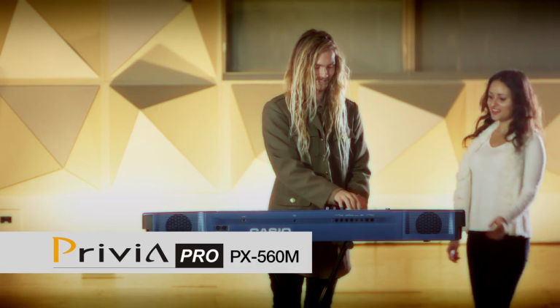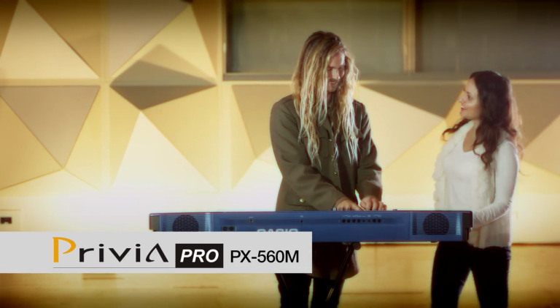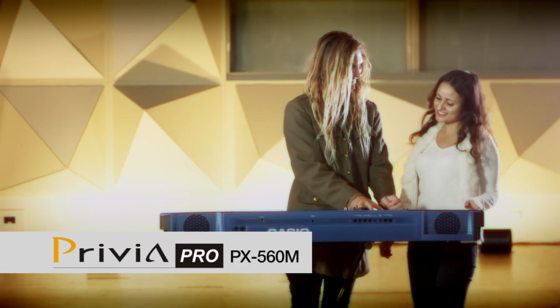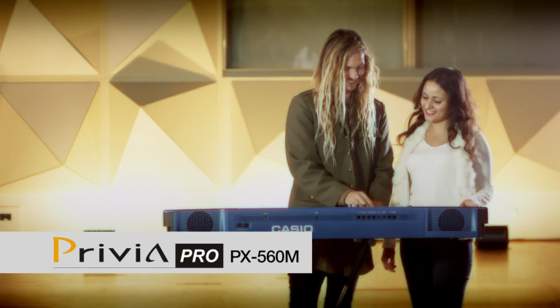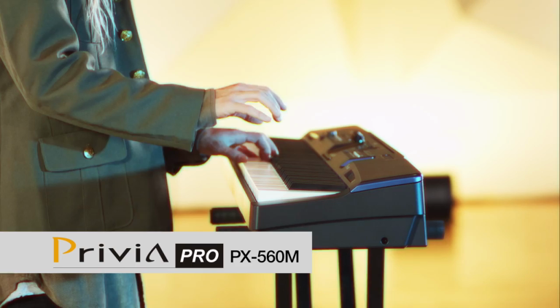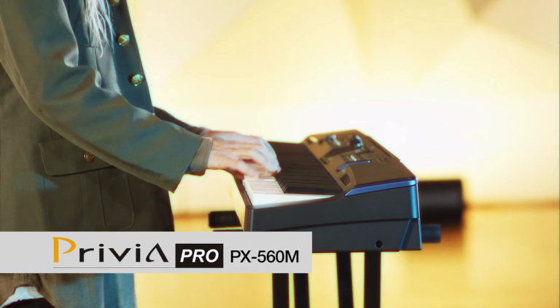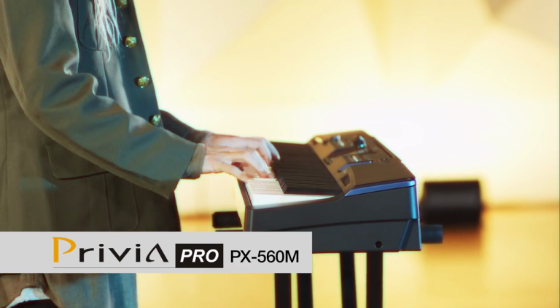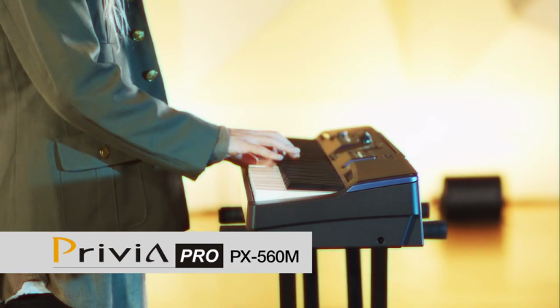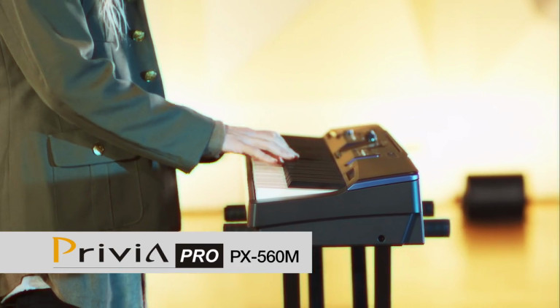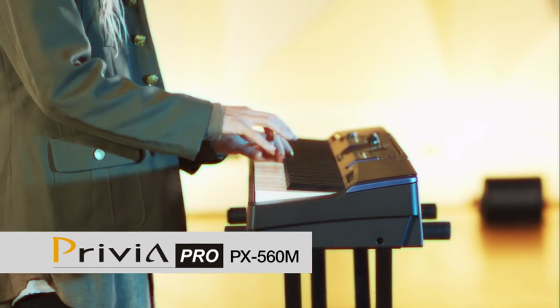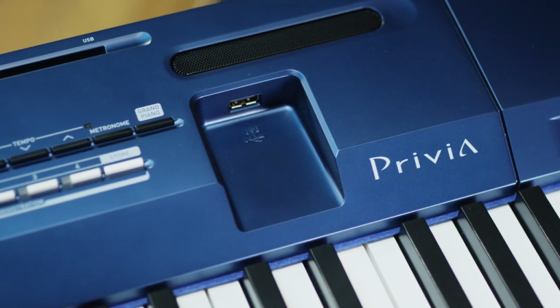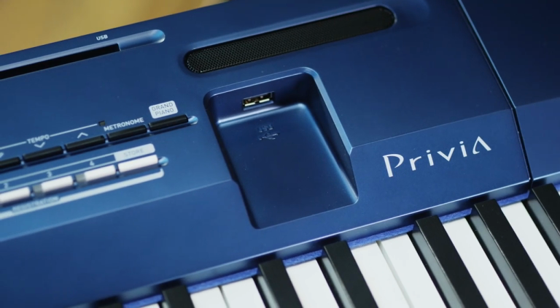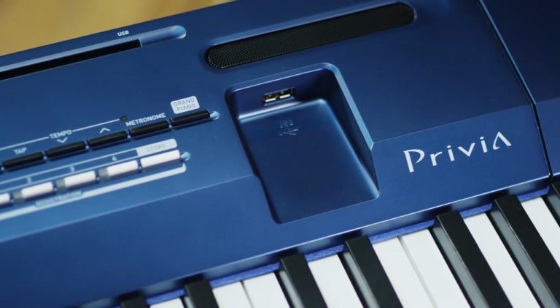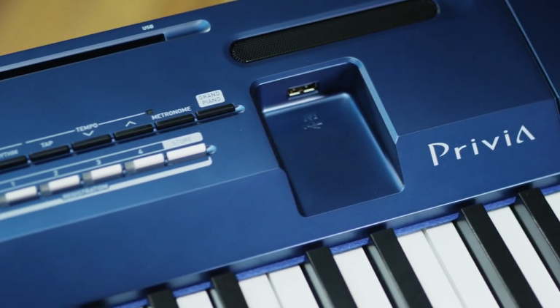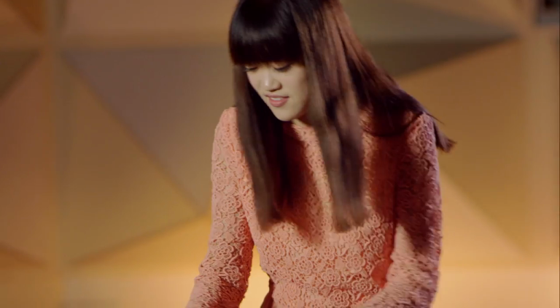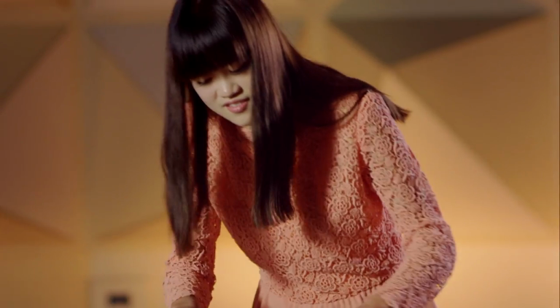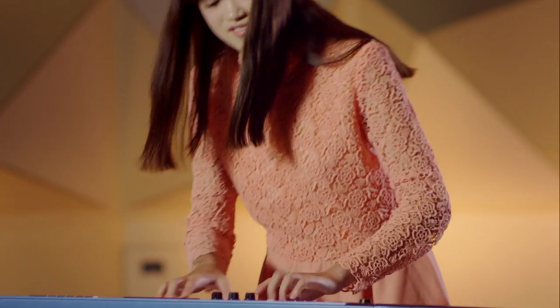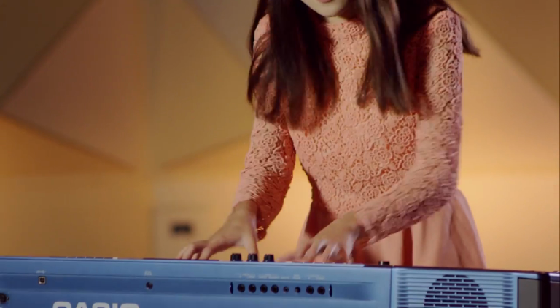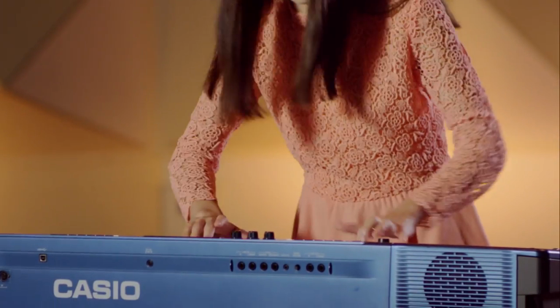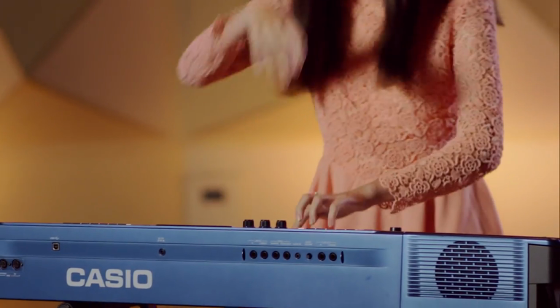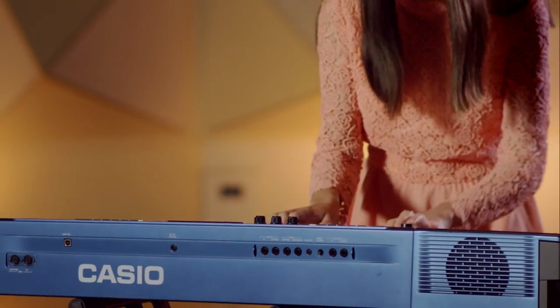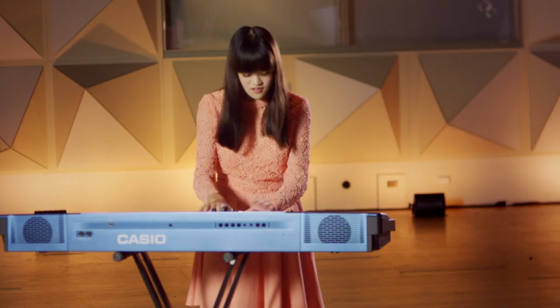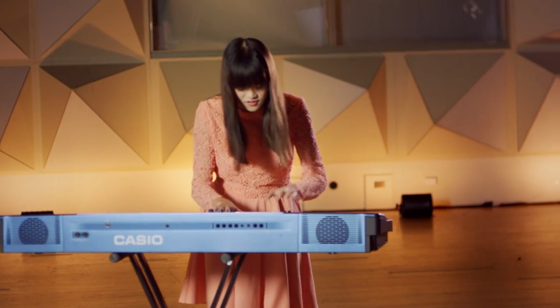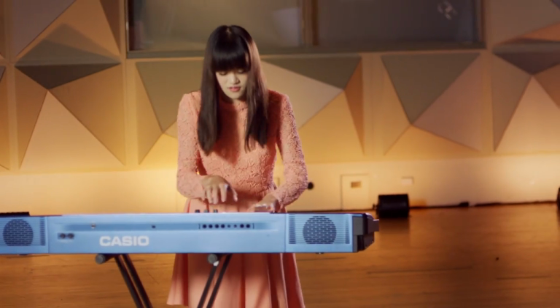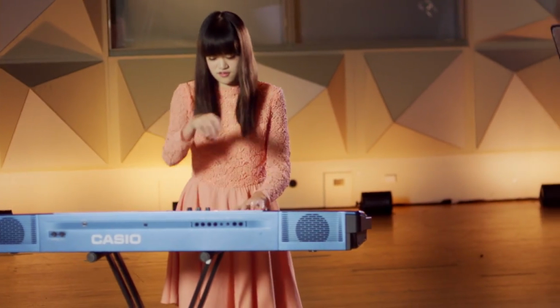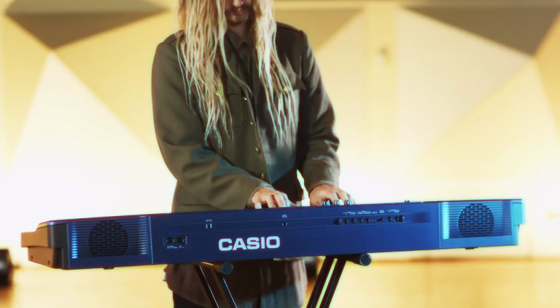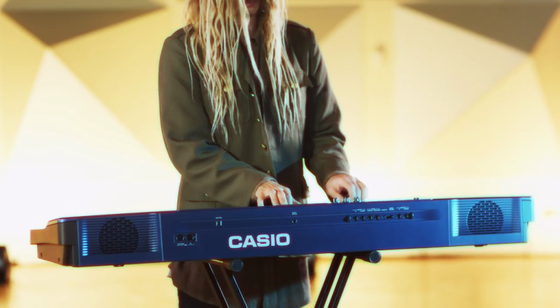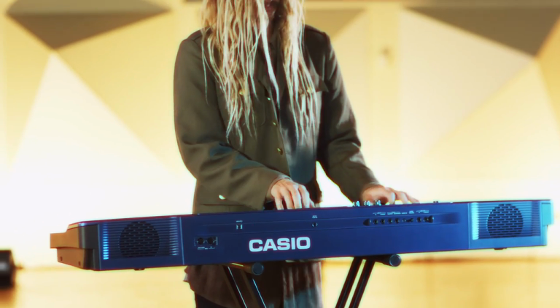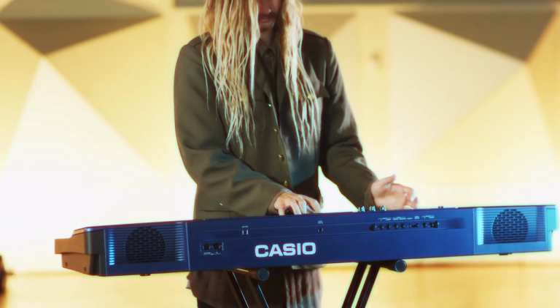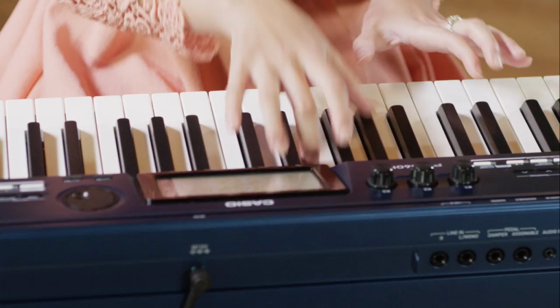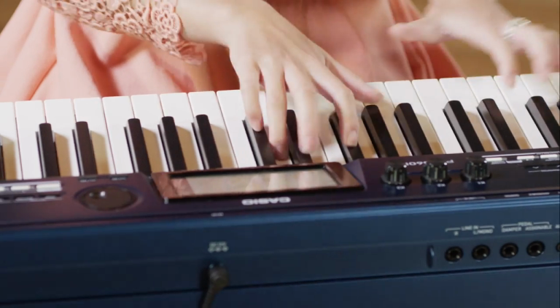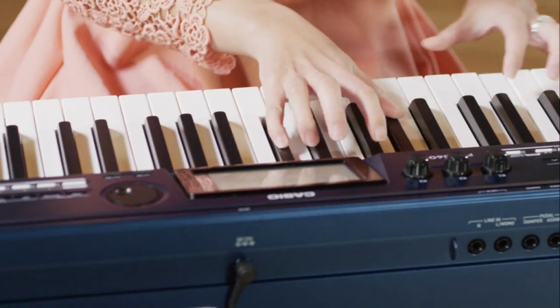The PX560M is a digital stage piano like no other. From the first look at its cool metallic blue case, you know it's different. It boasts some of Casio's most impressive sonic technology, all in an easy-to-use instrument that sounds as good as it looks.